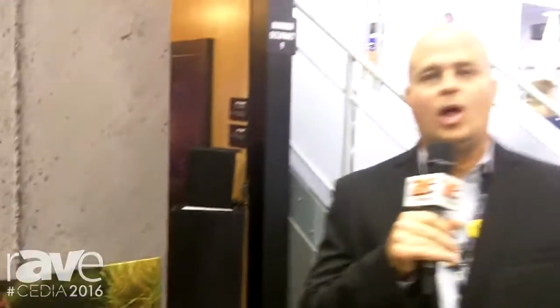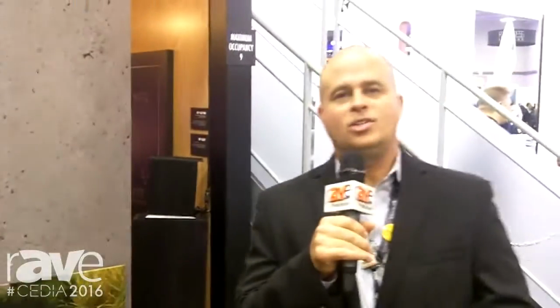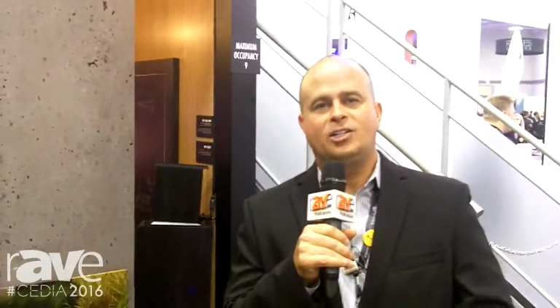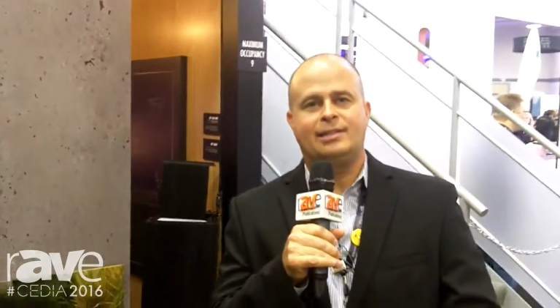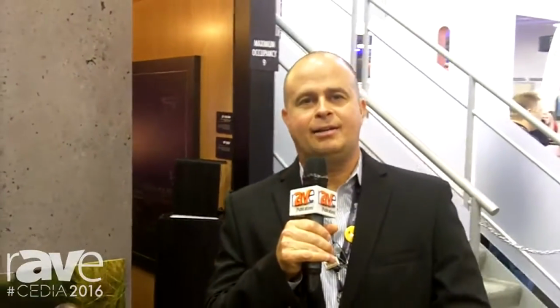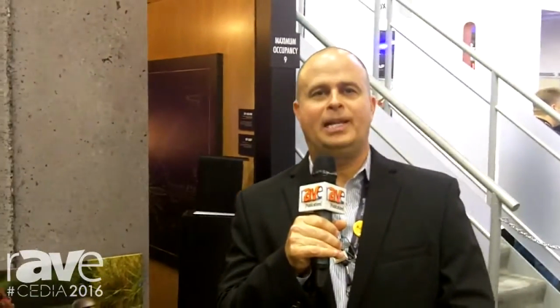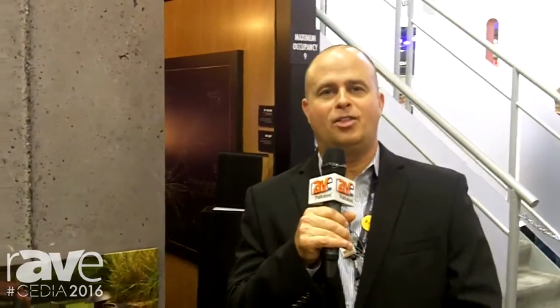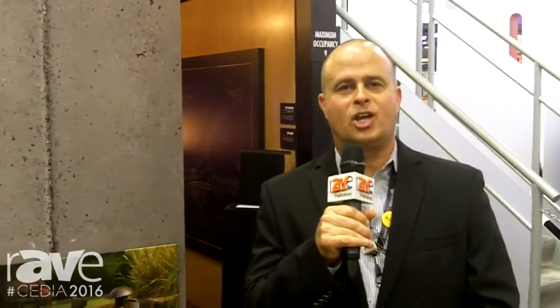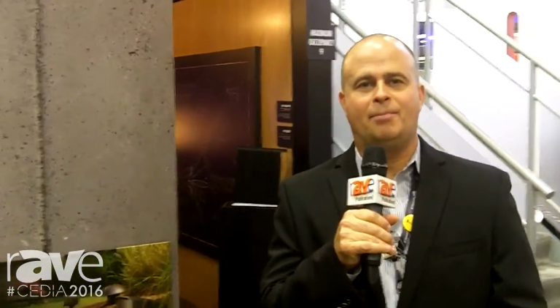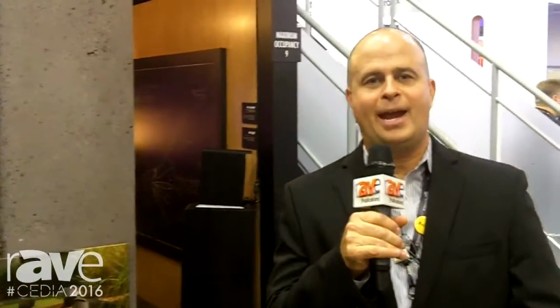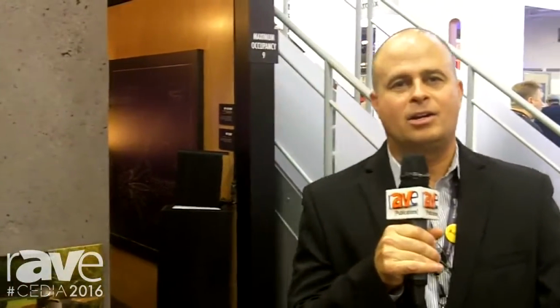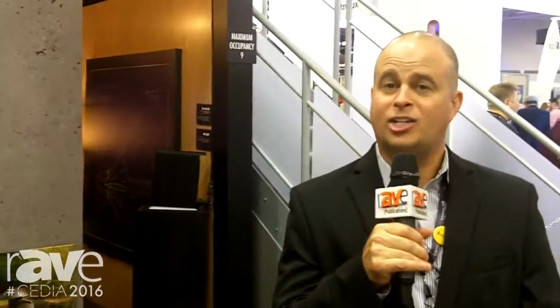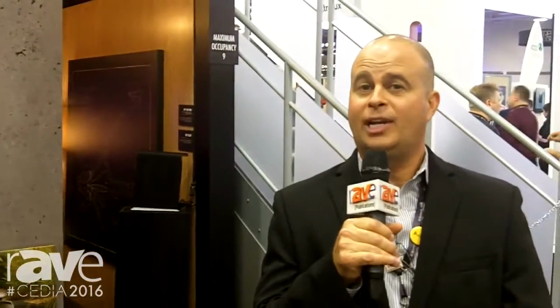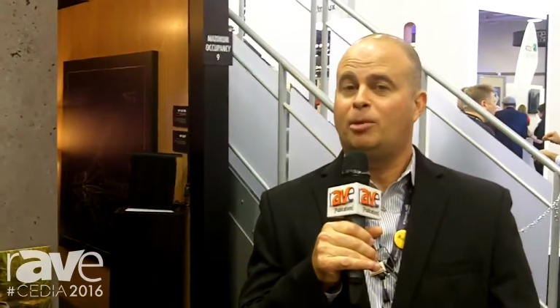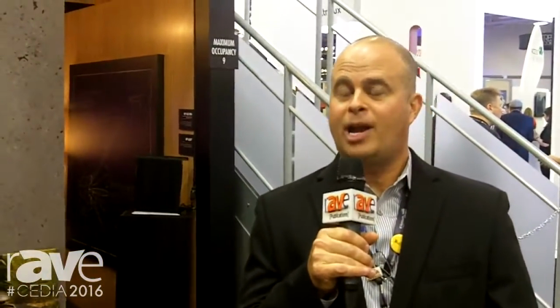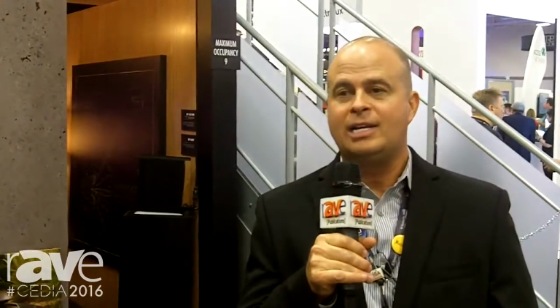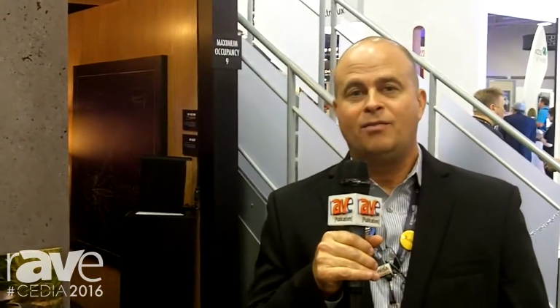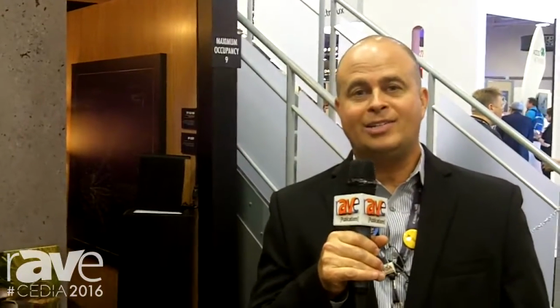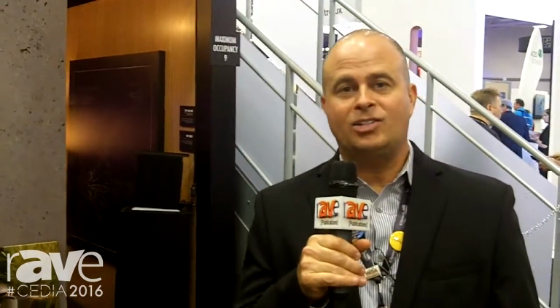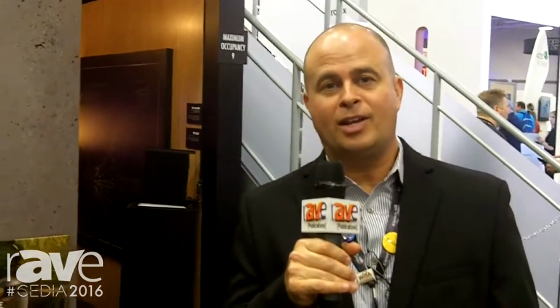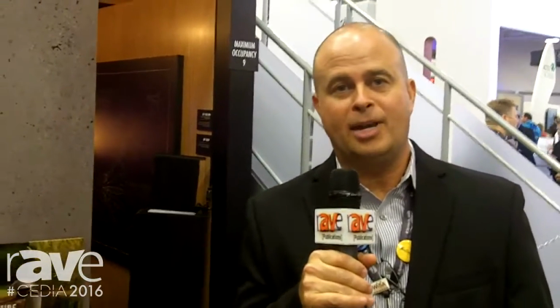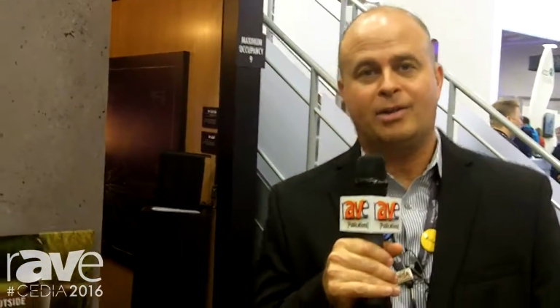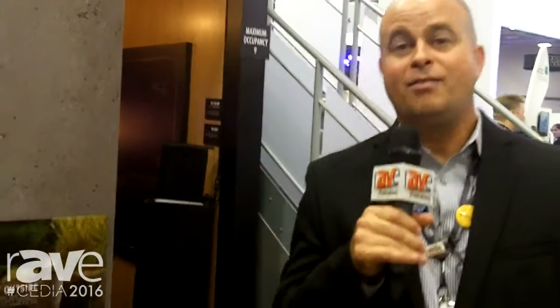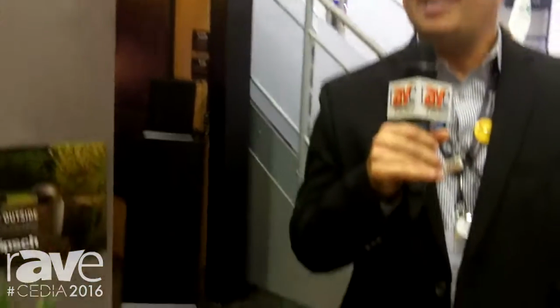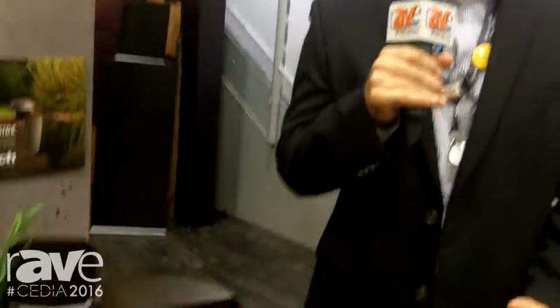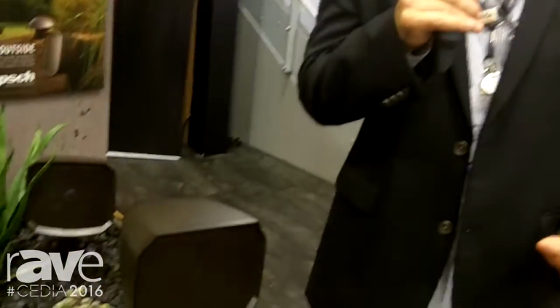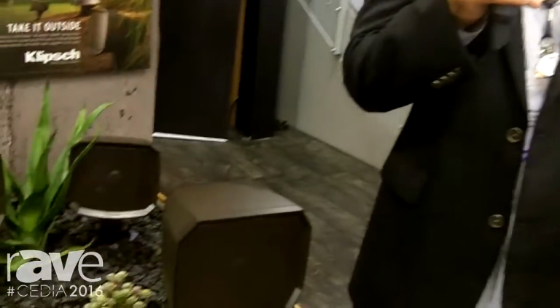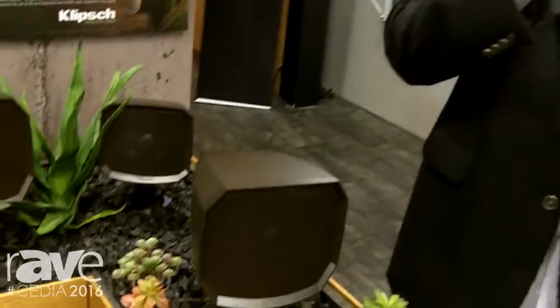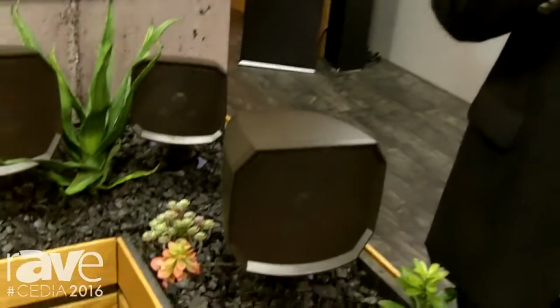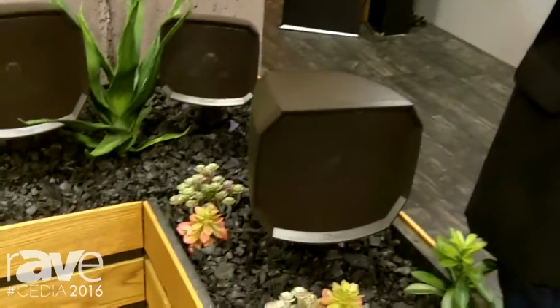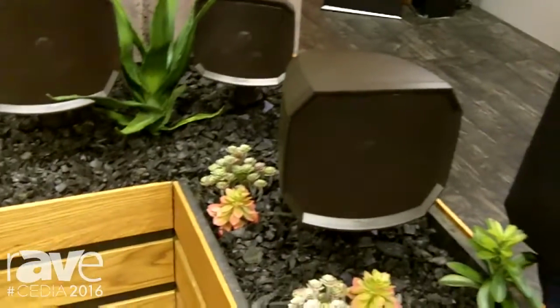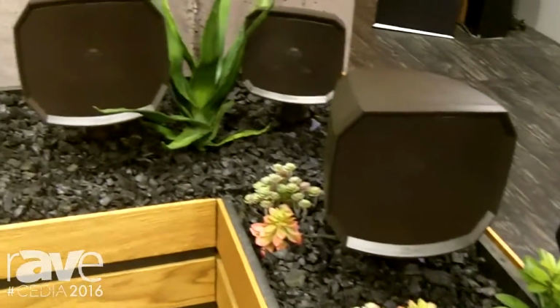Welcome to CEDIA 2016. Hard to believe another year has gone by, but we're back here launching some really incredible new products. Very exciting stuff for the custom integrator — a very anticipated product. It's the new landscape series from Klipsch.